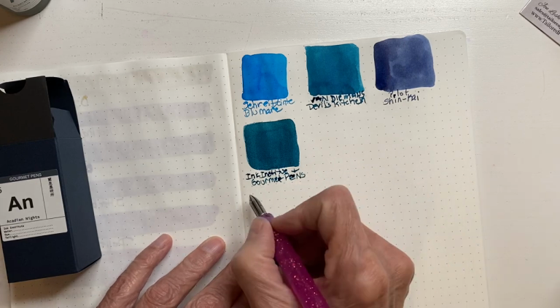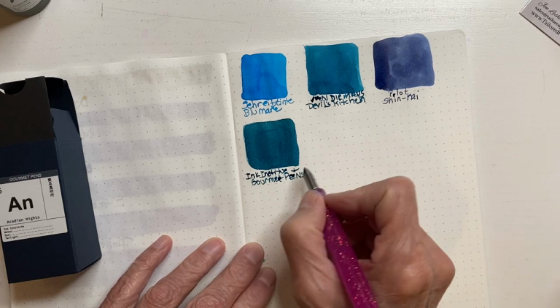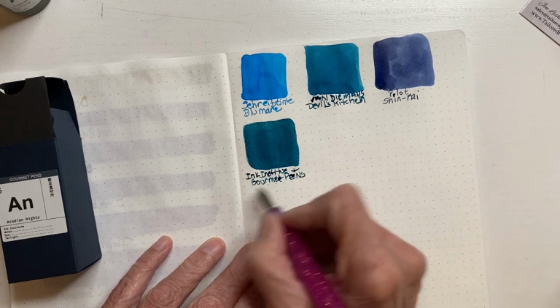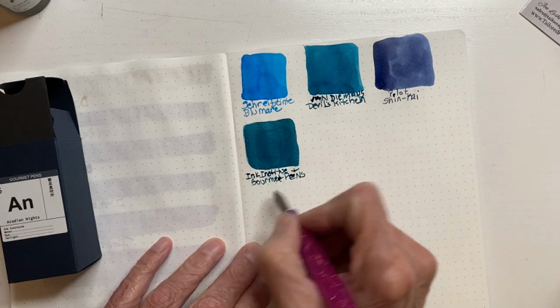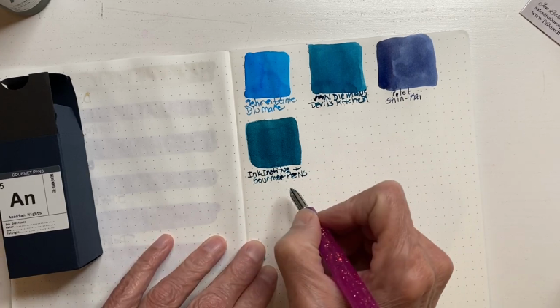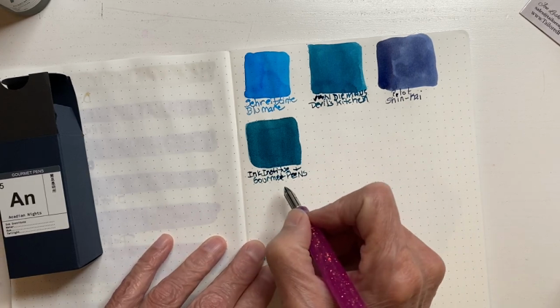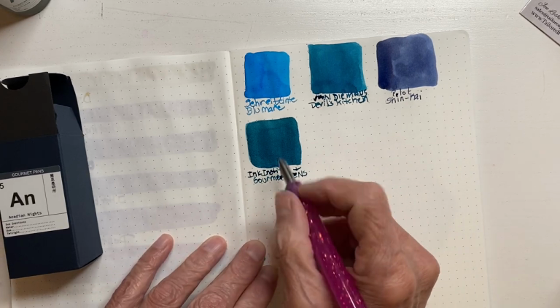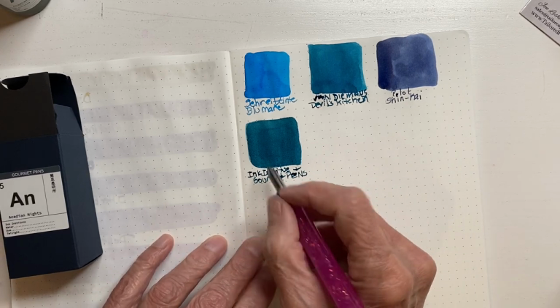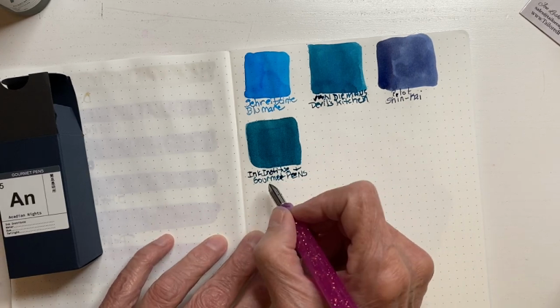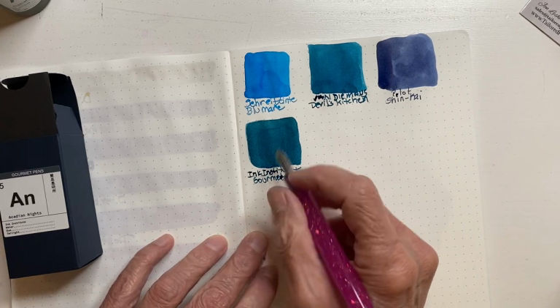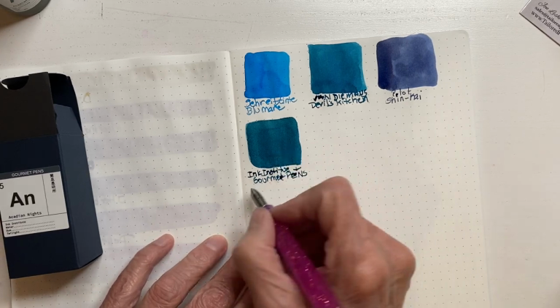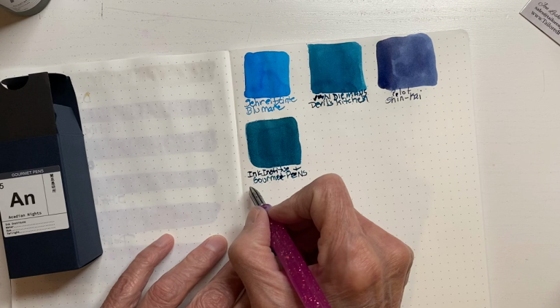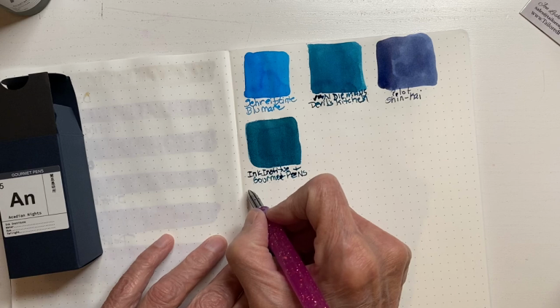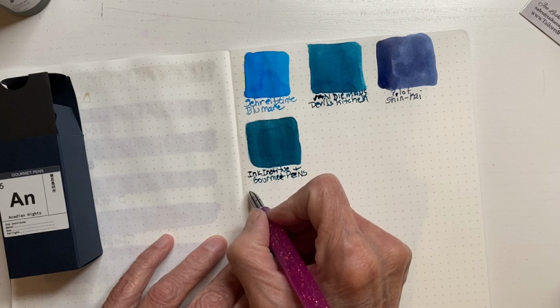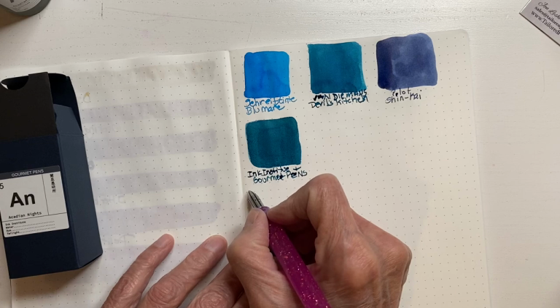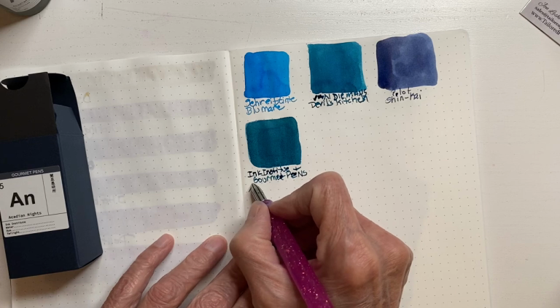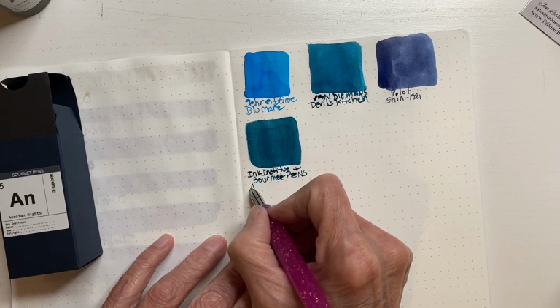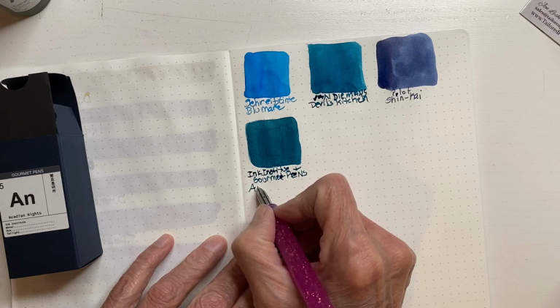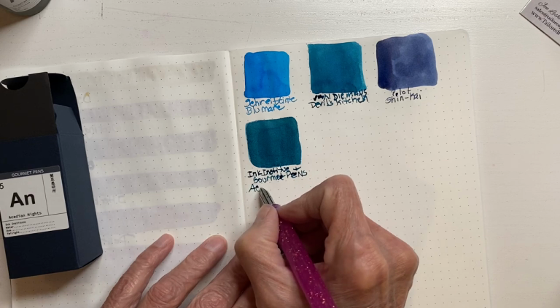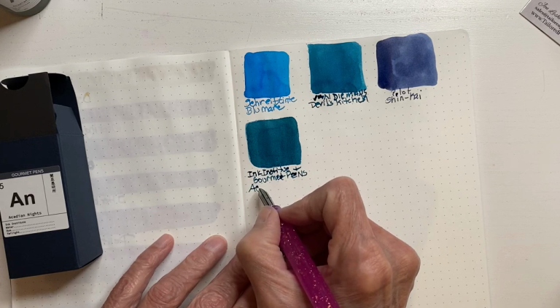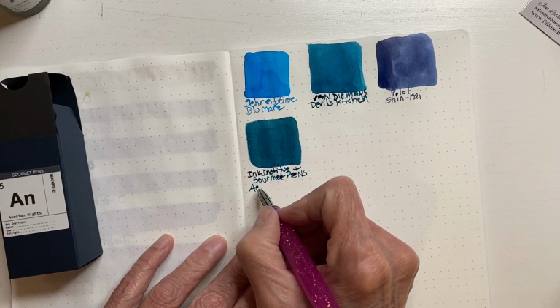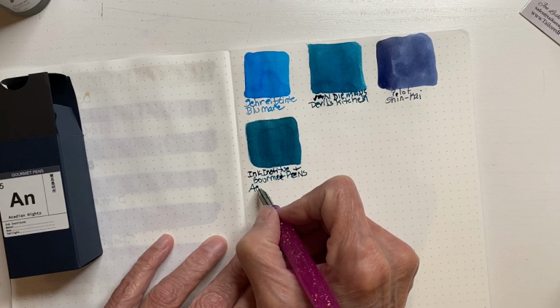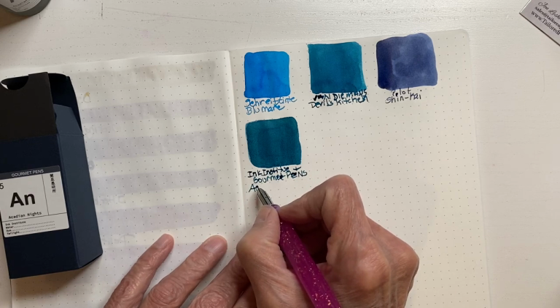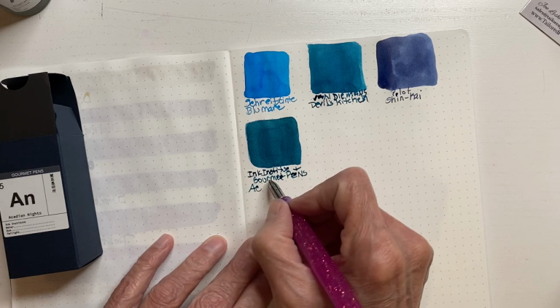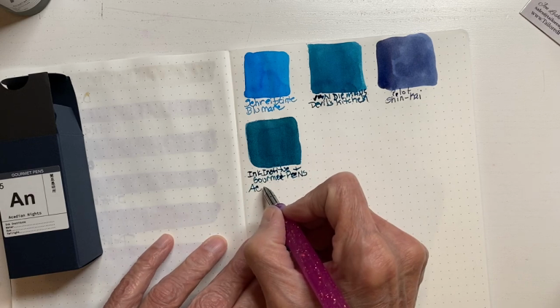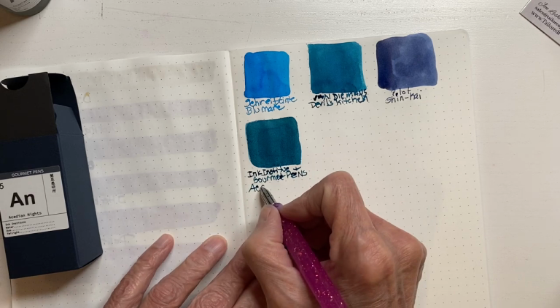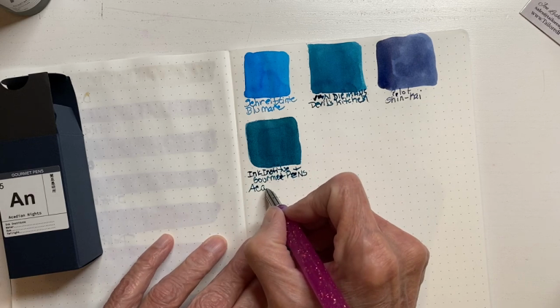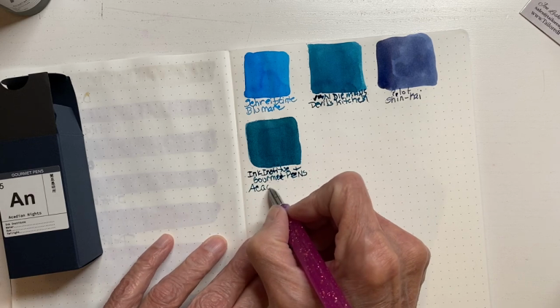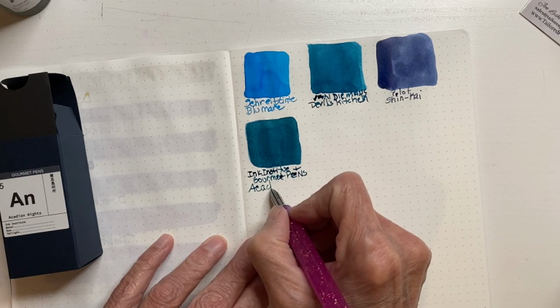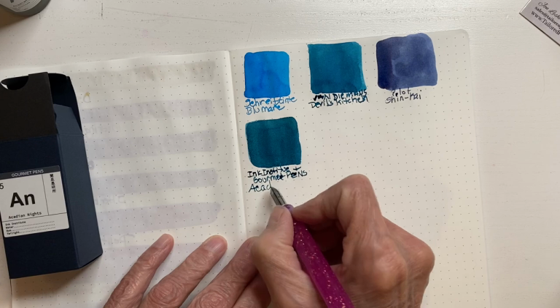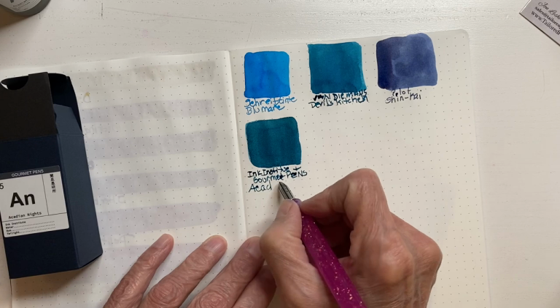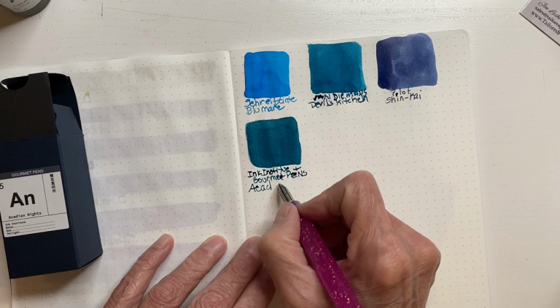They're exclusive and everything's in Canadian dollars, so here in the United States it's quite a steal.